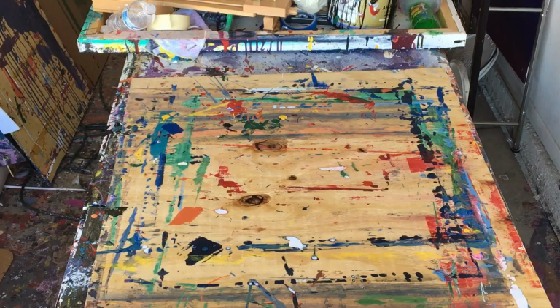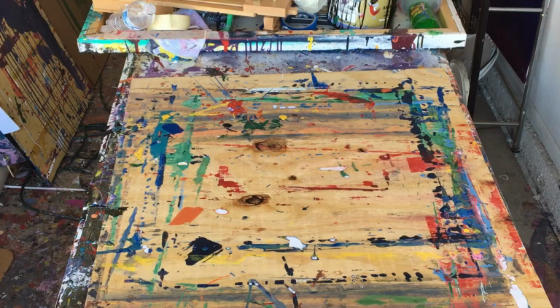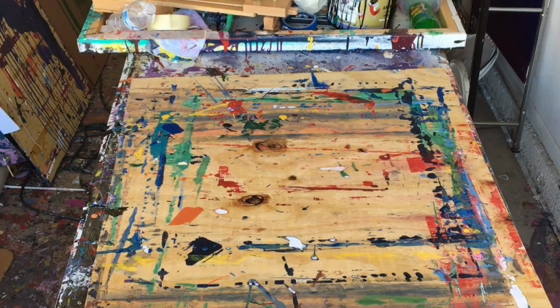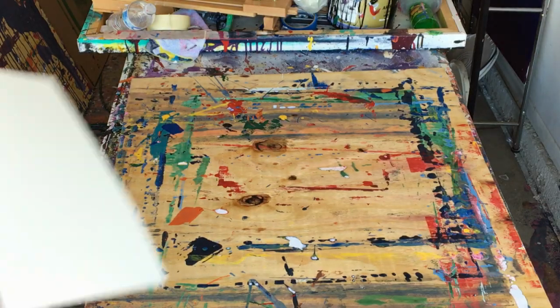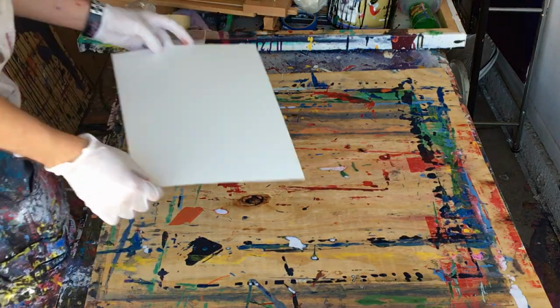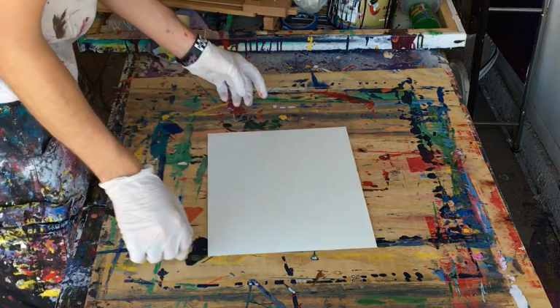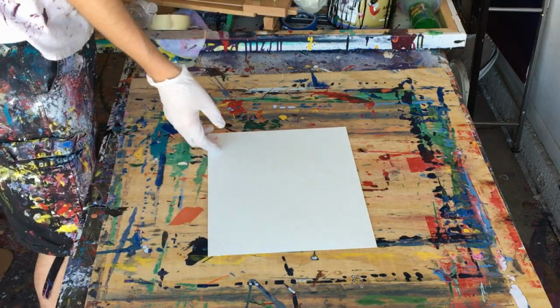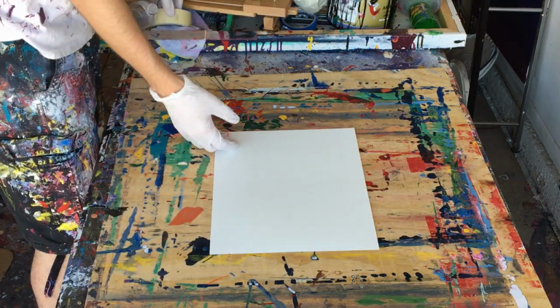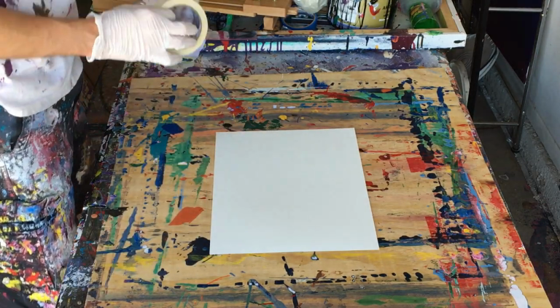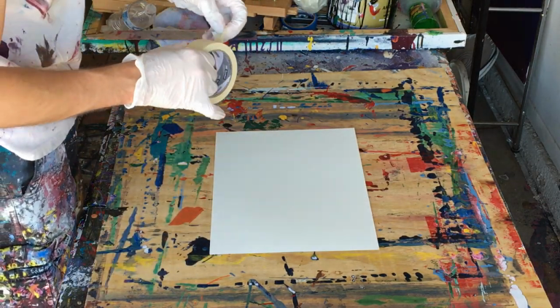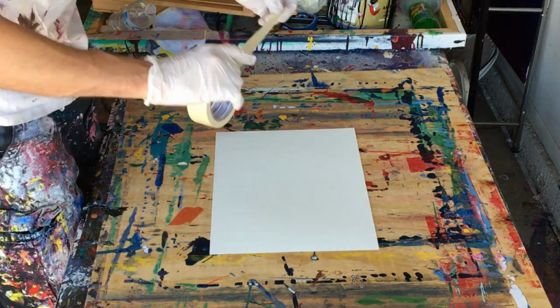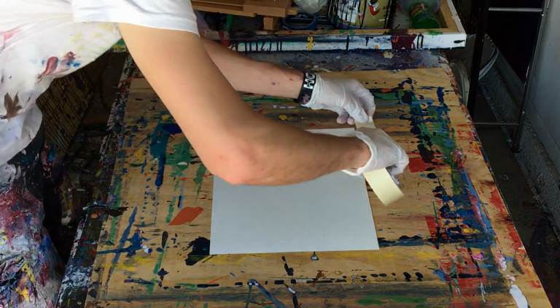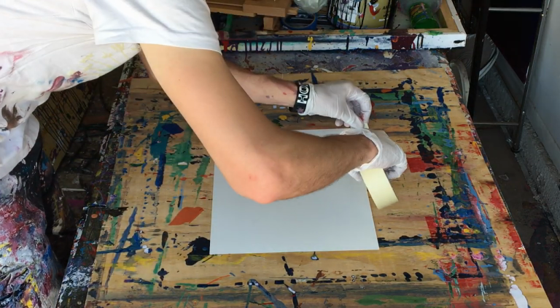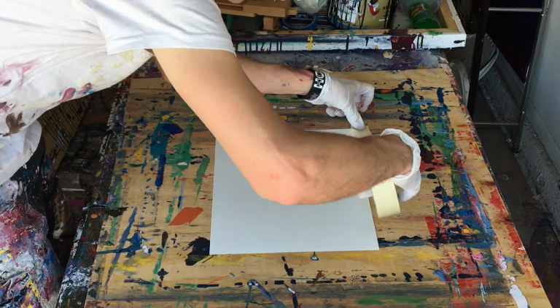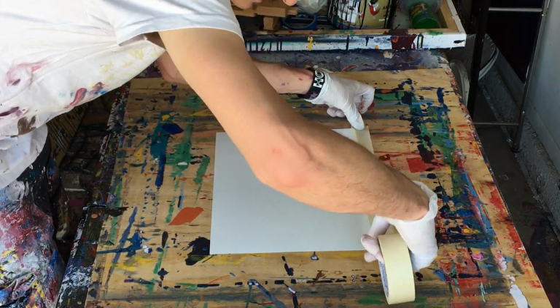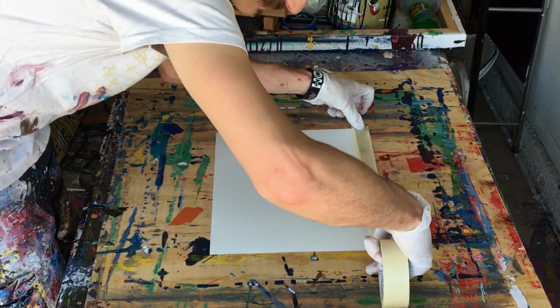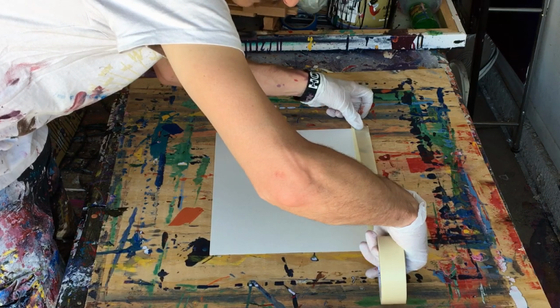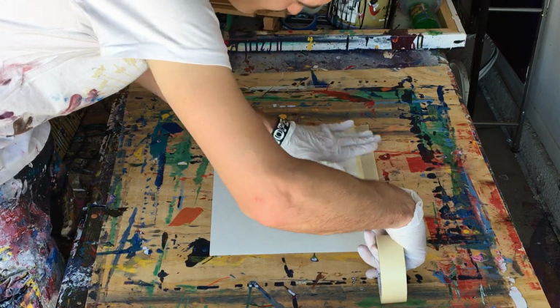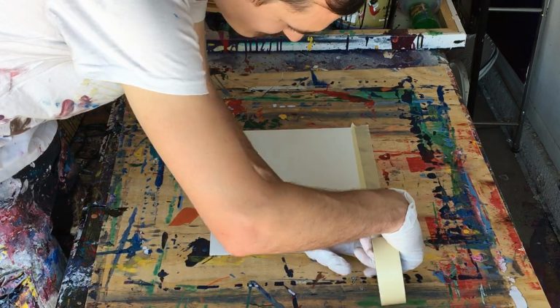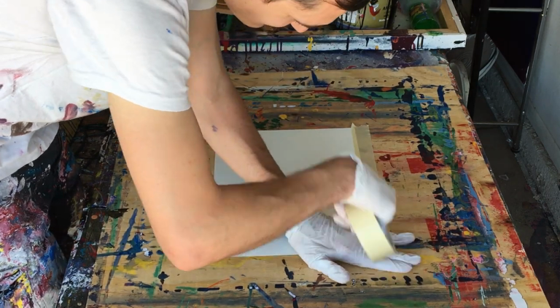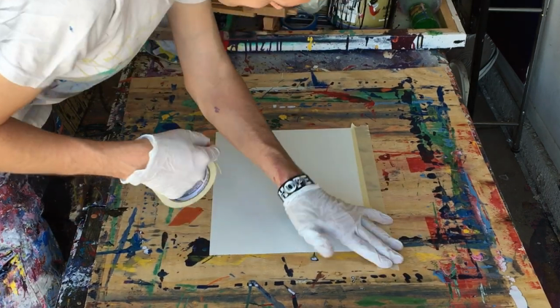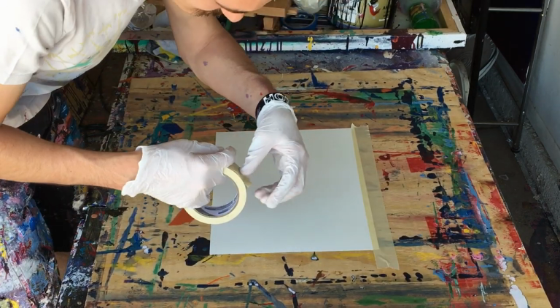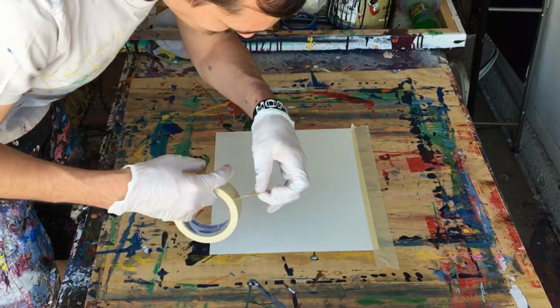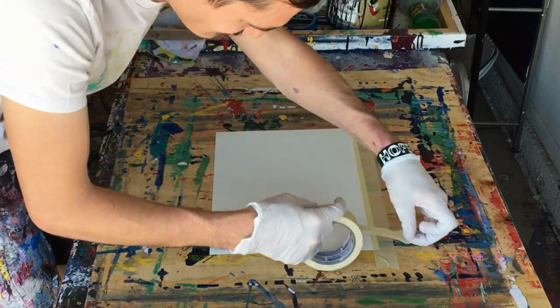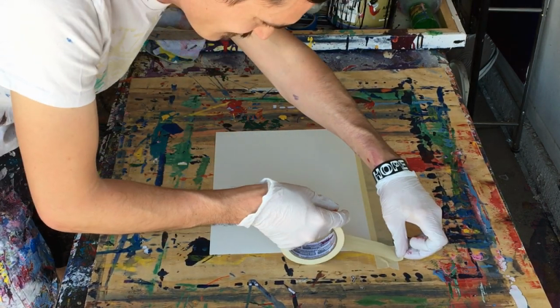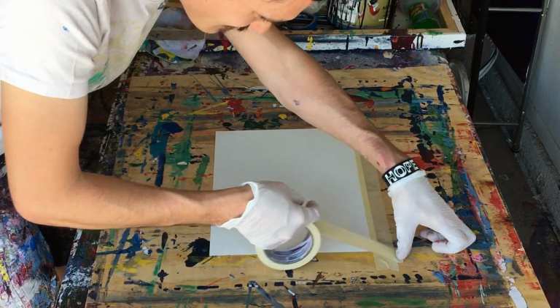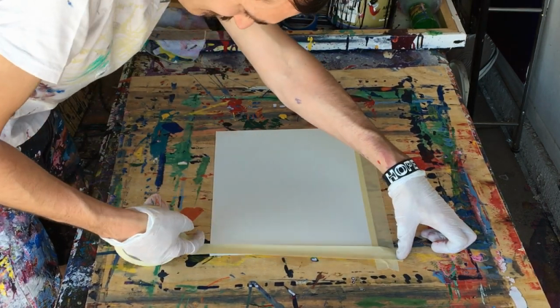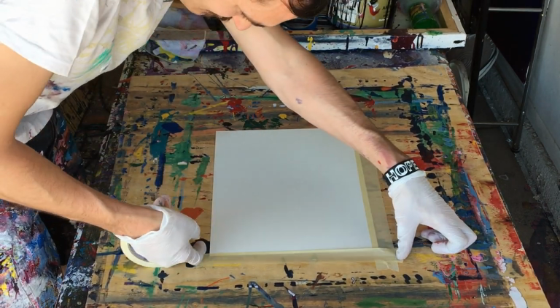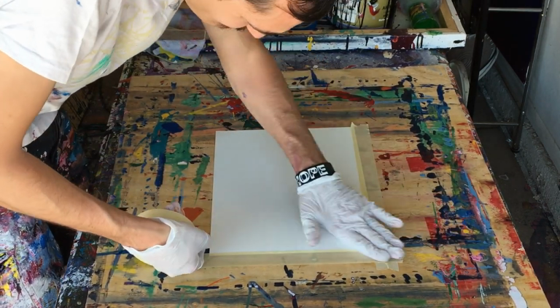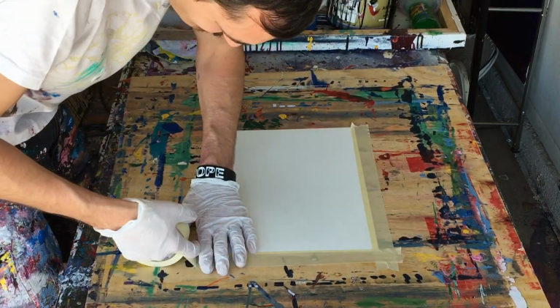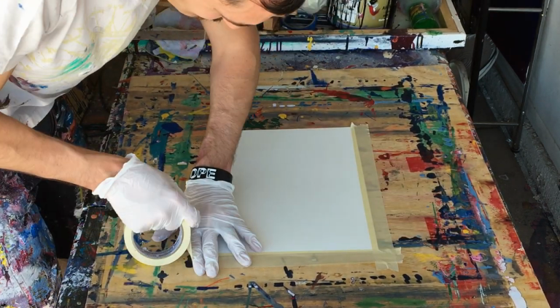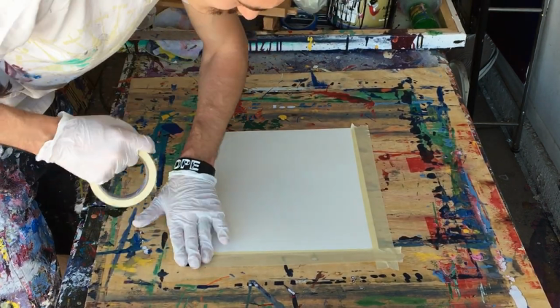Hey everyone, Cody here, and today I've got another small paper painting for you. Today's painting will be another damp painting.